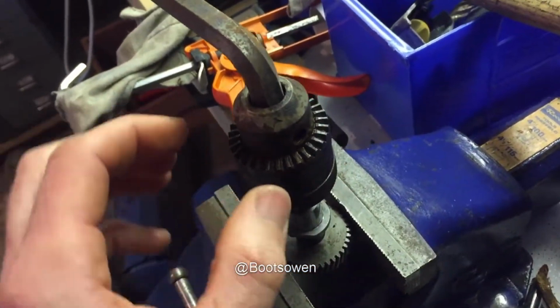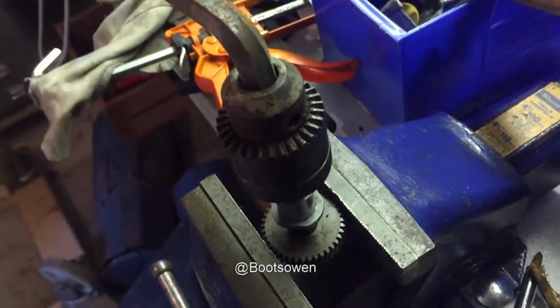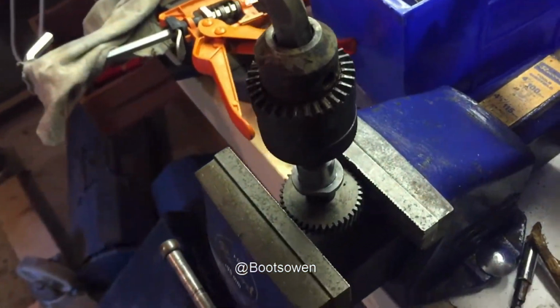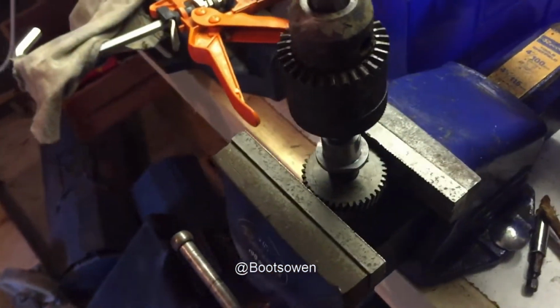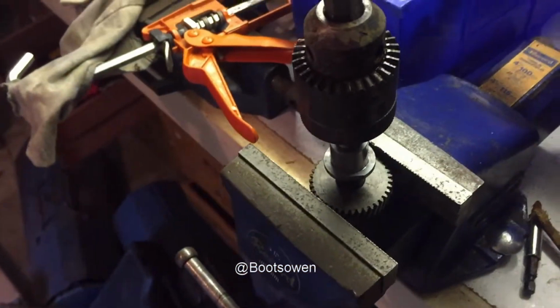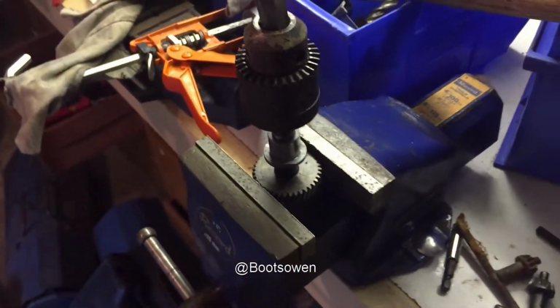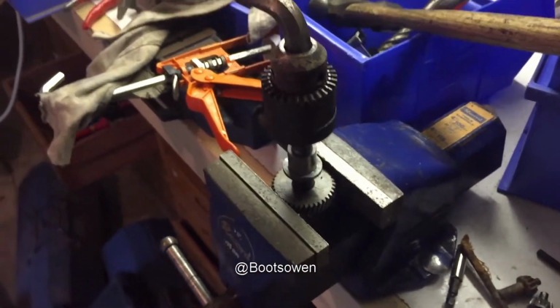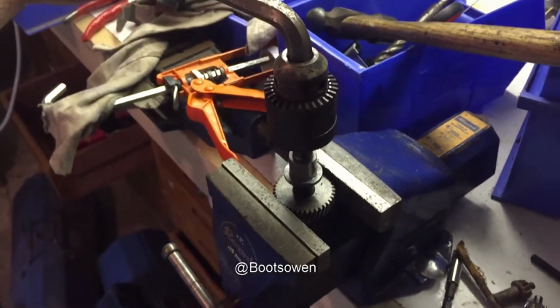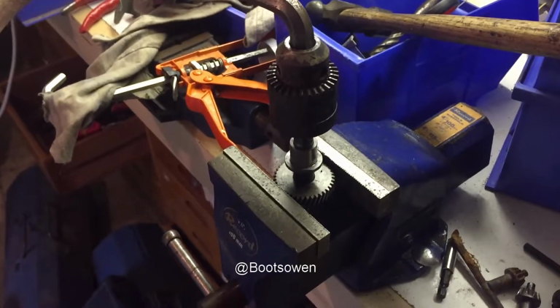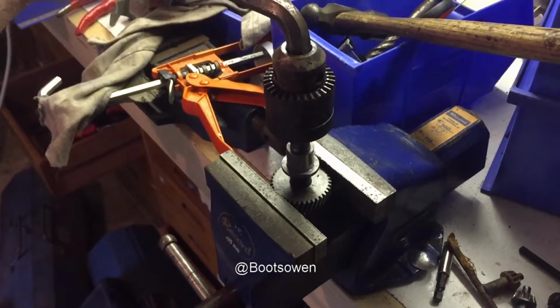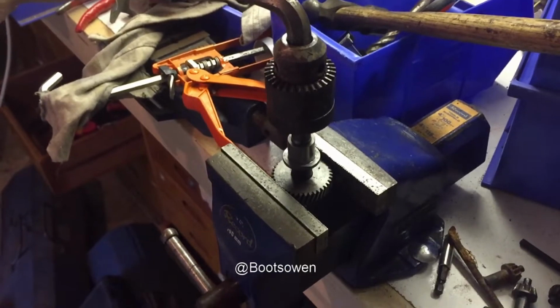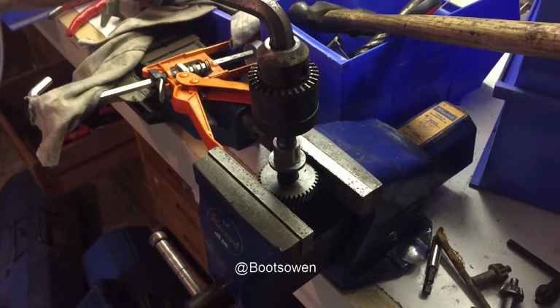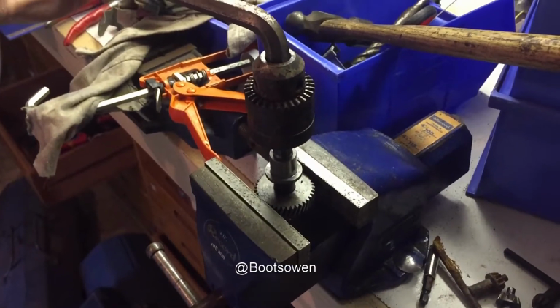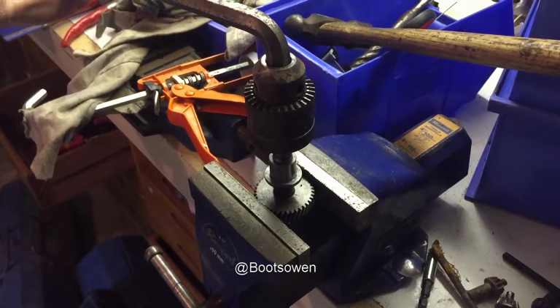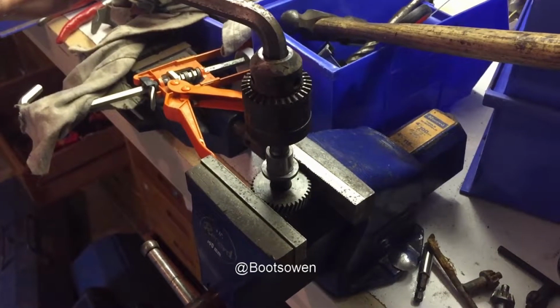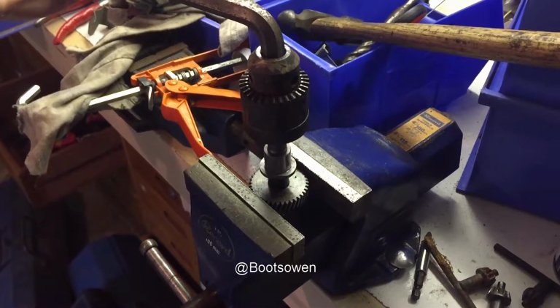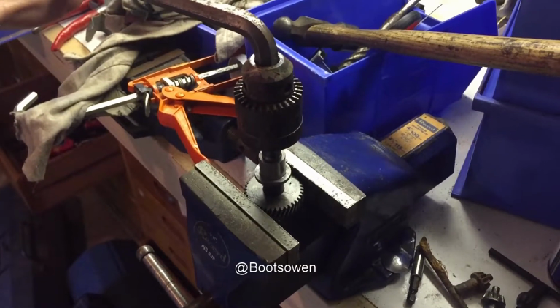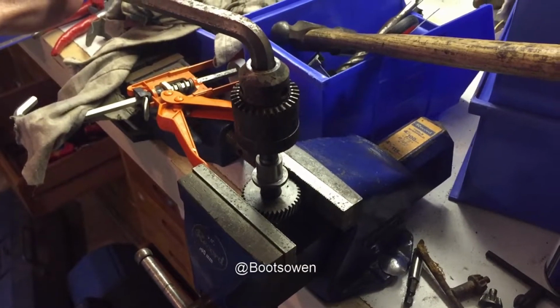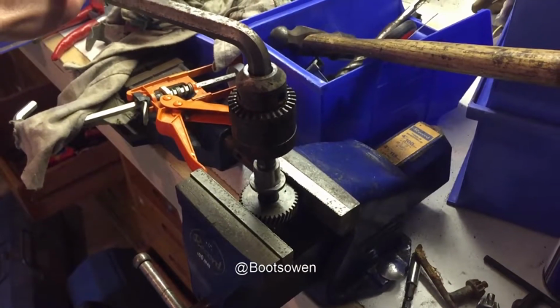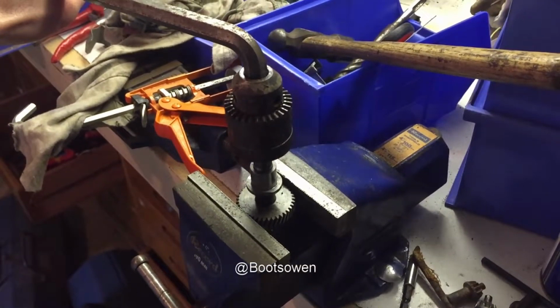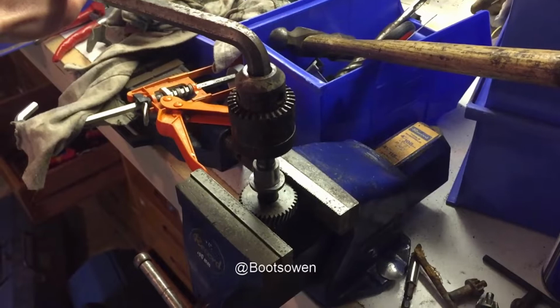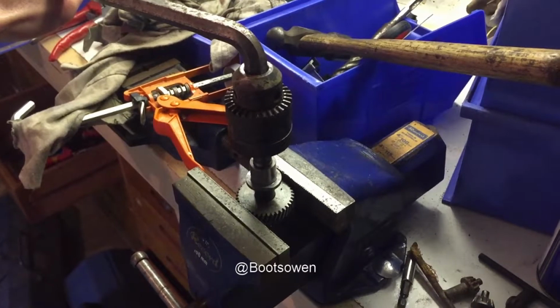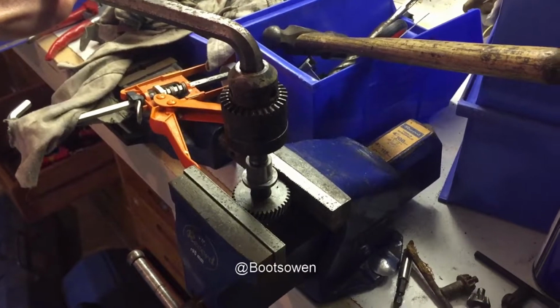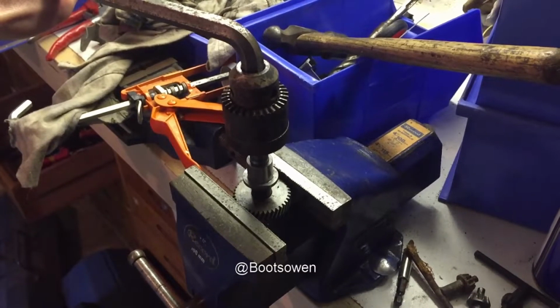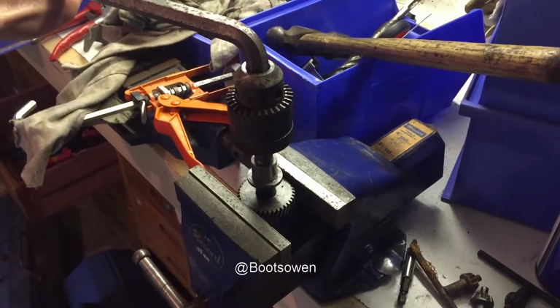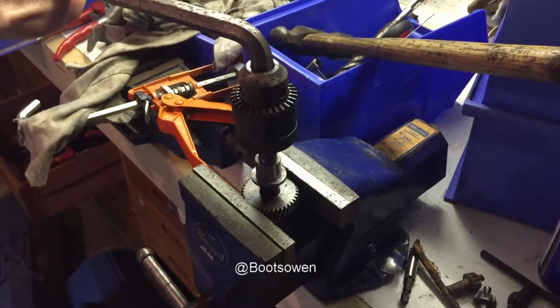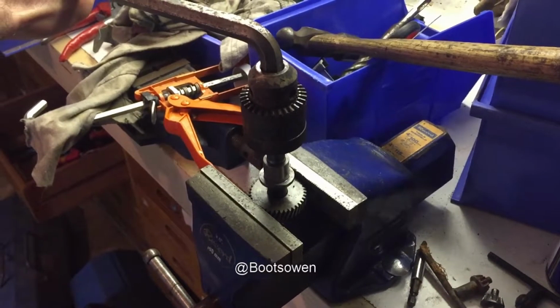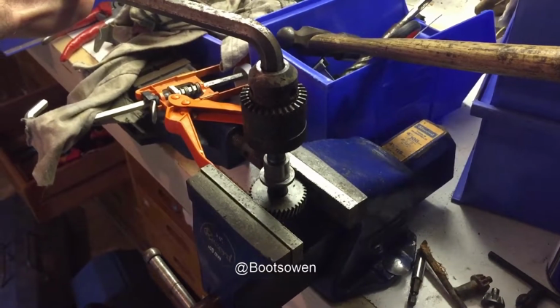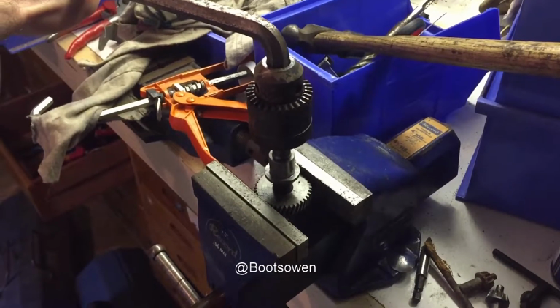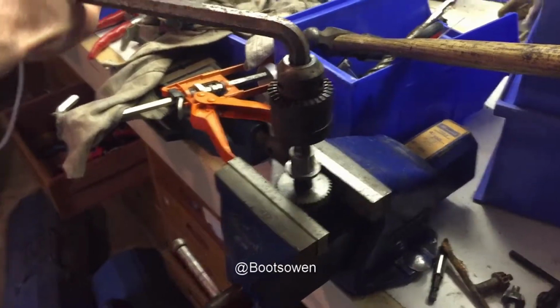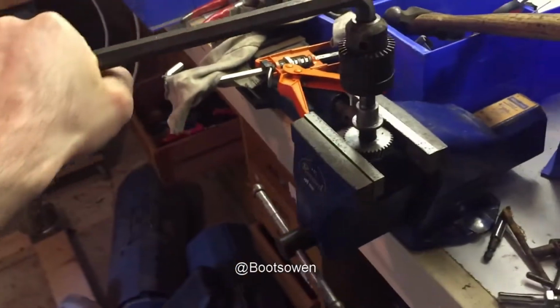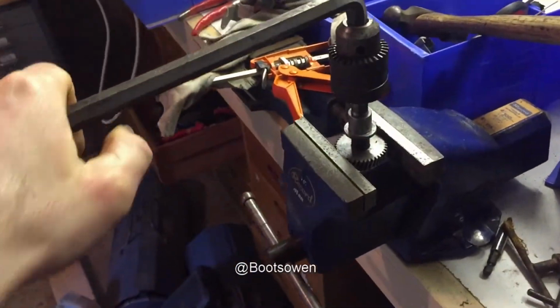Tighten it up and put a bit of force on it, and it should come free. Oh — there it is.